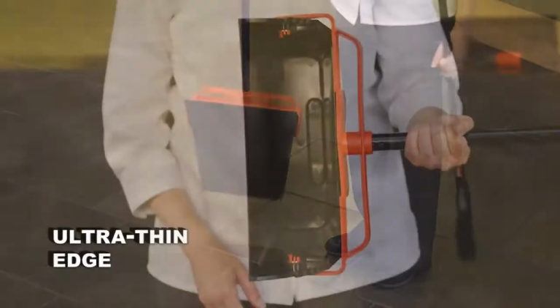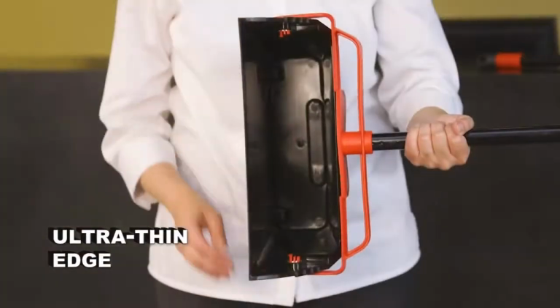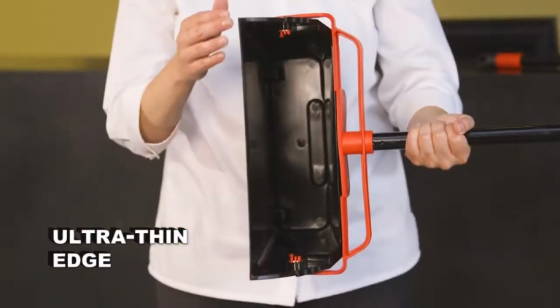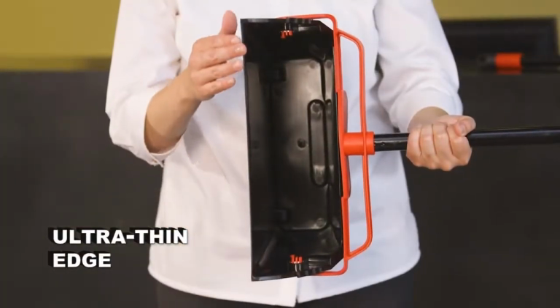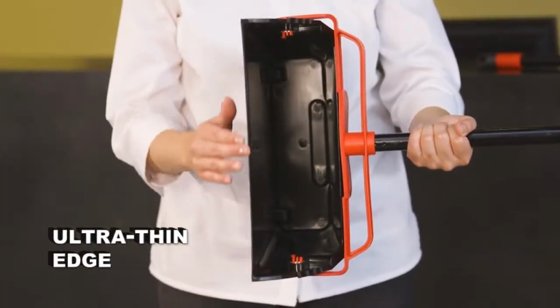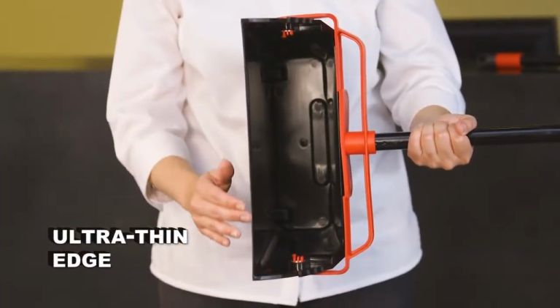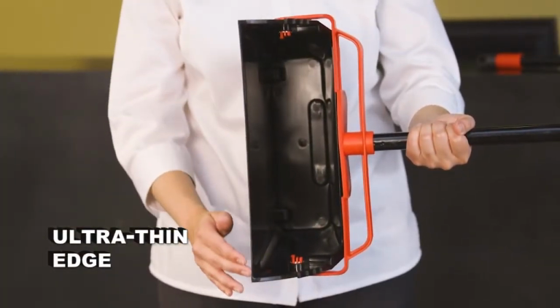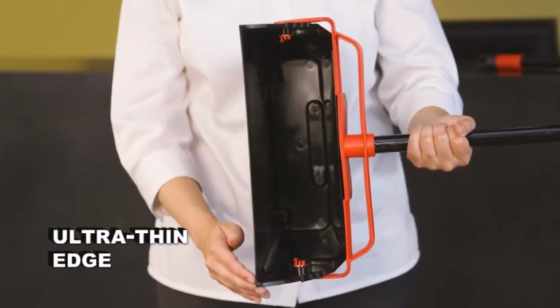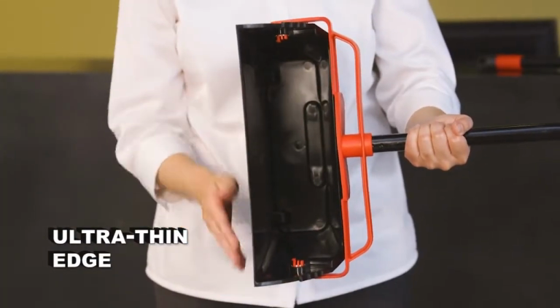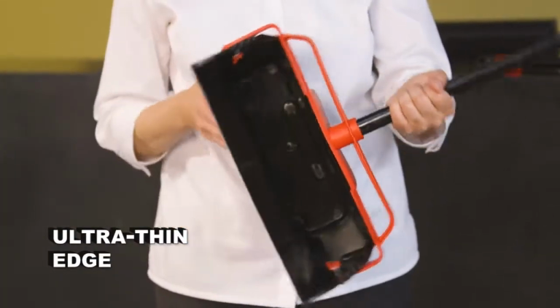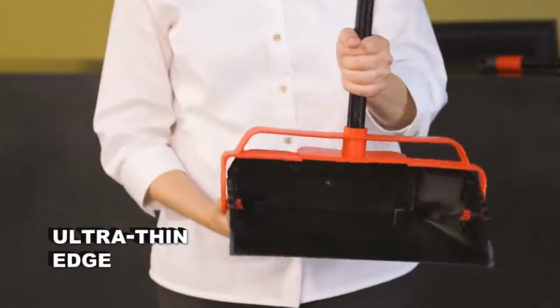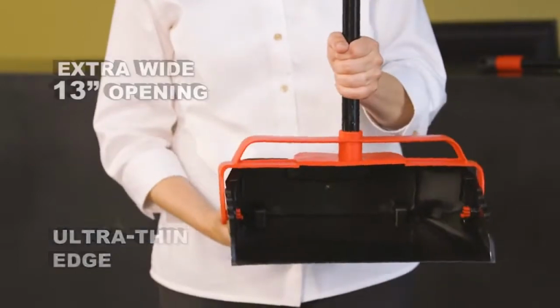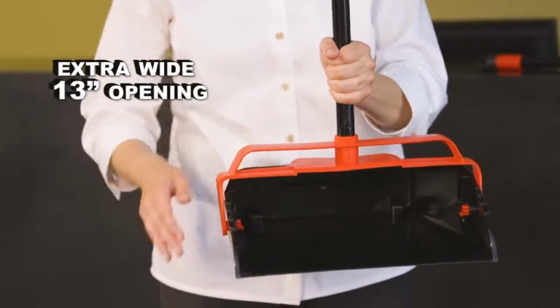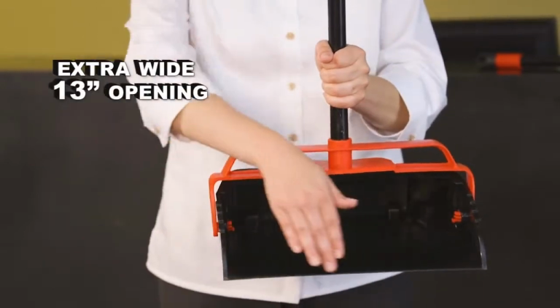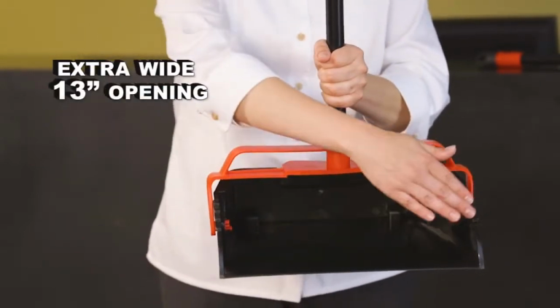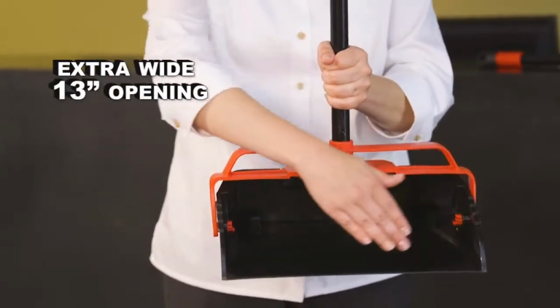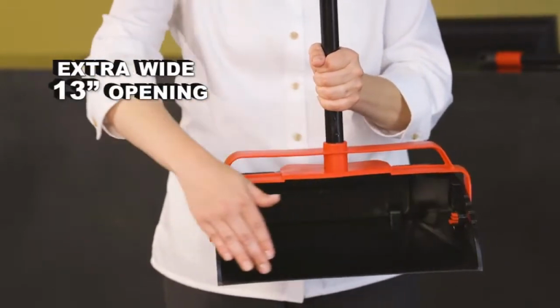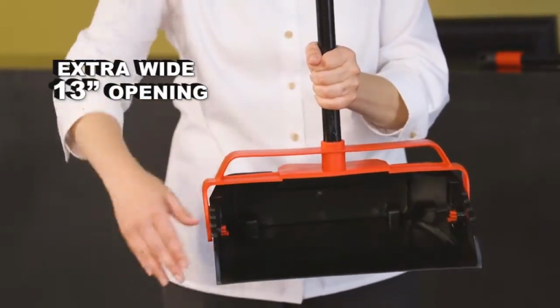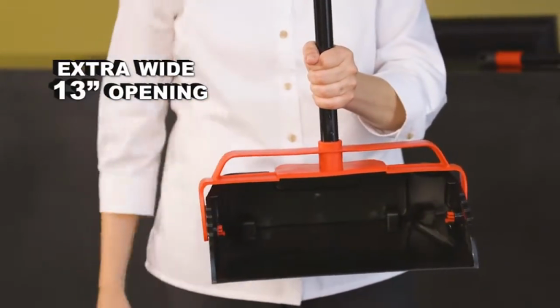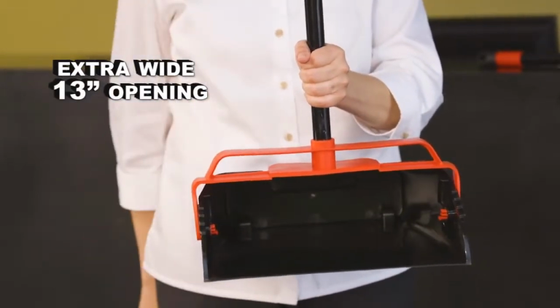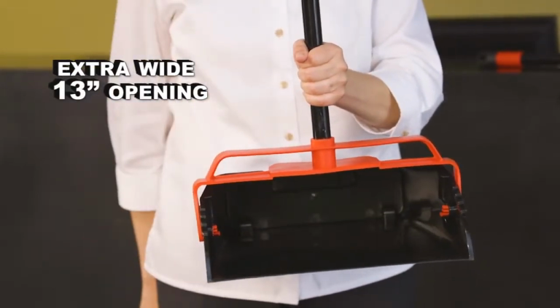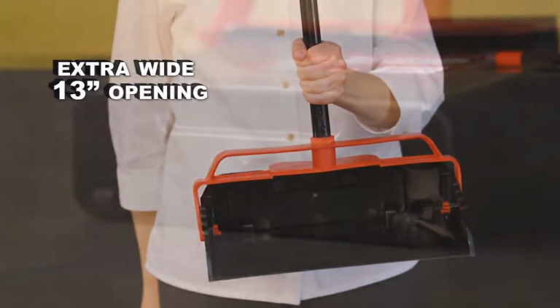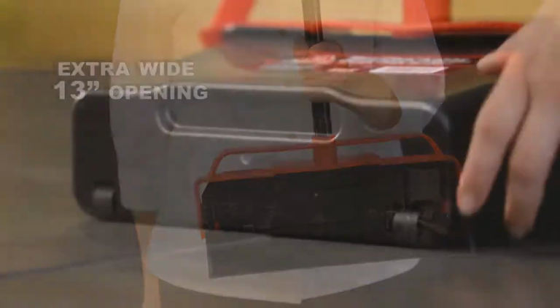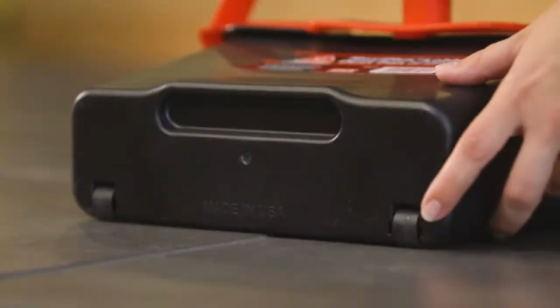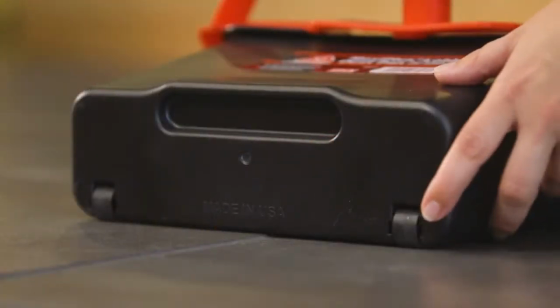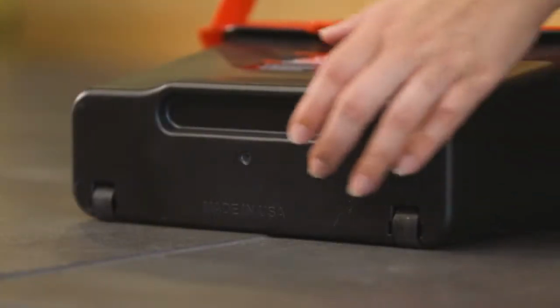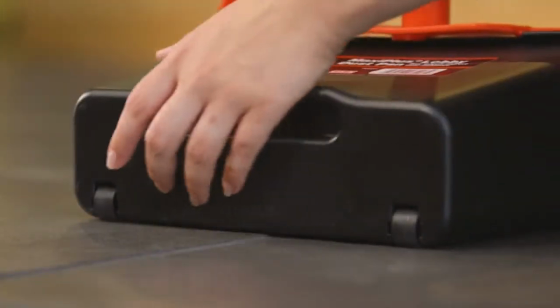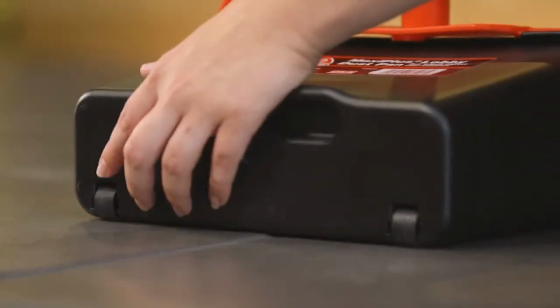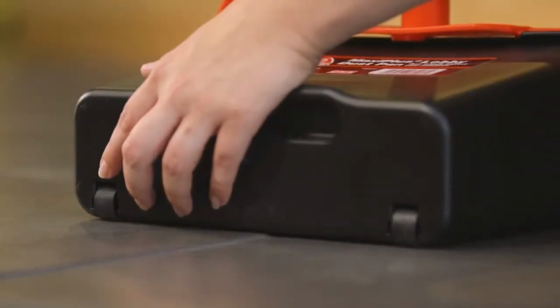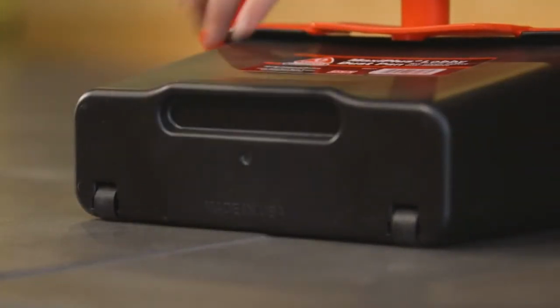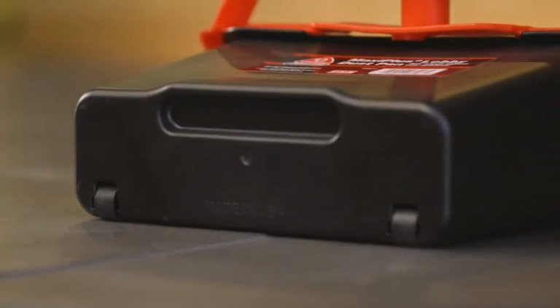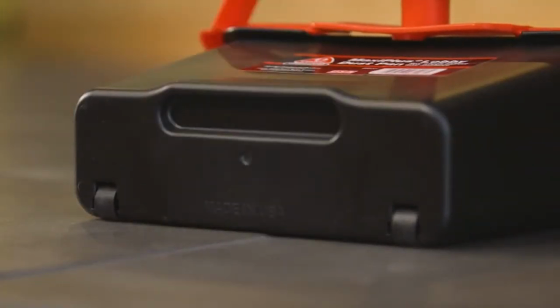The dustpan's ultra-thin edge makes it easy to sweep up the tiniest particles, while the extra-wide 13-inch opening allows for sweeping bigger messes in less time. The rear wheels help the user move easily while preventing wear on the back of the pan.